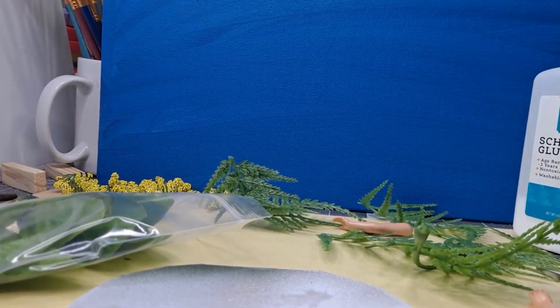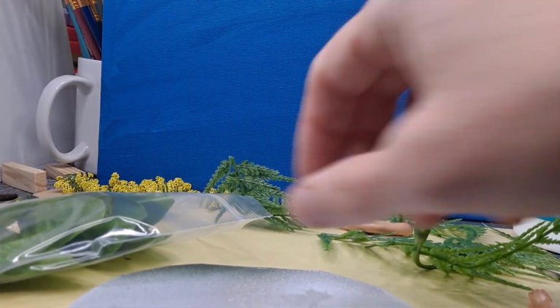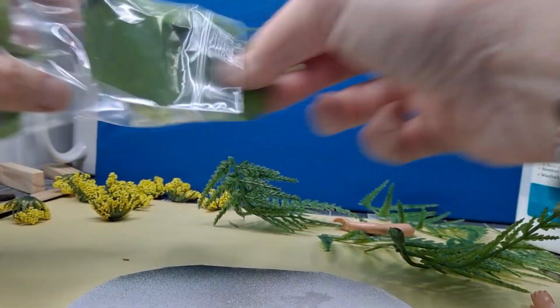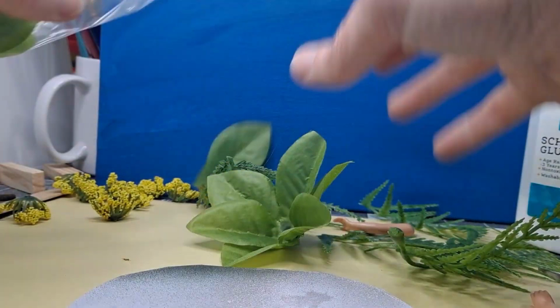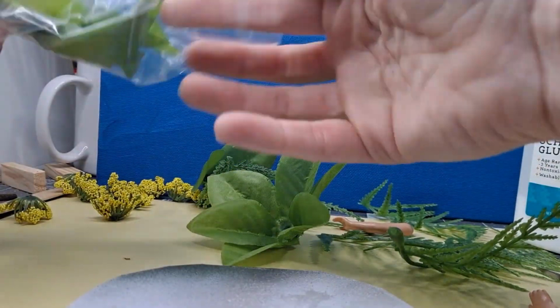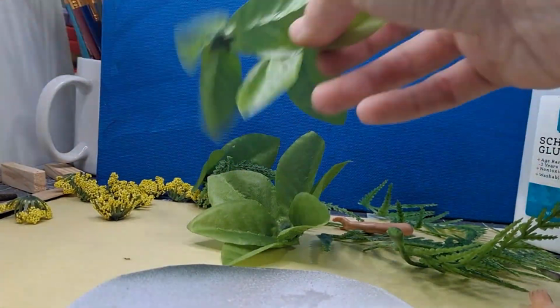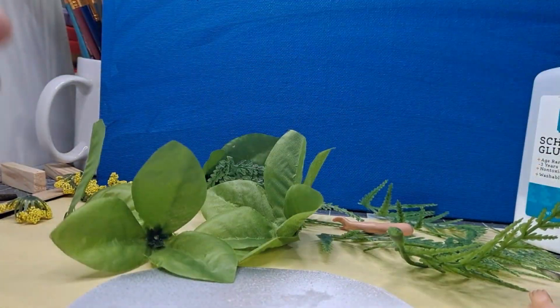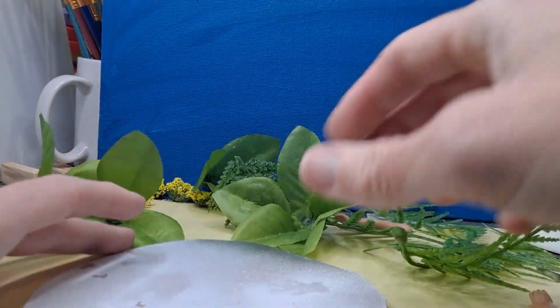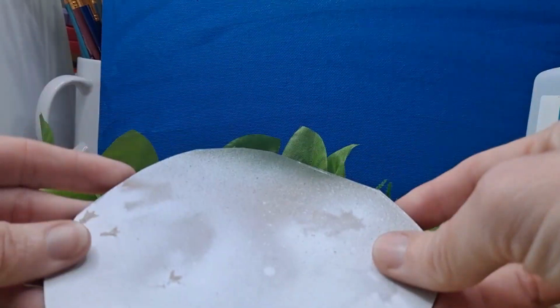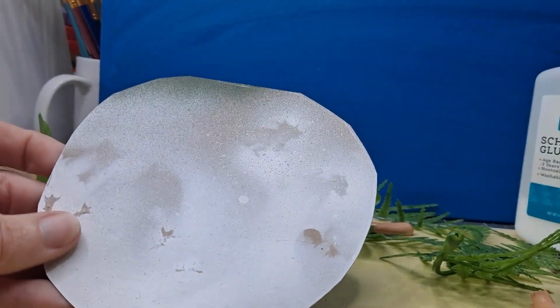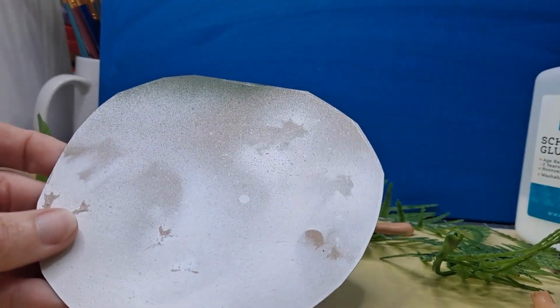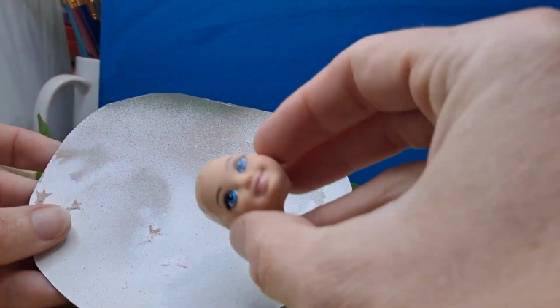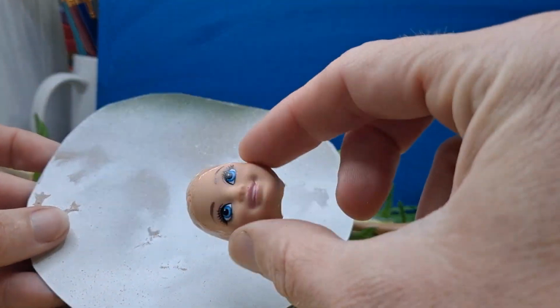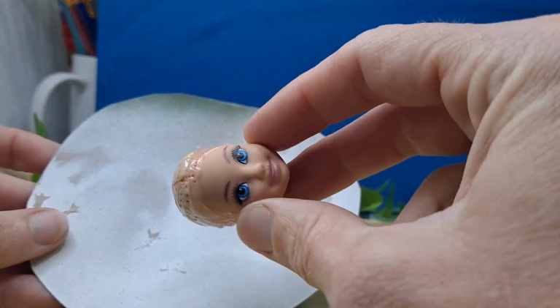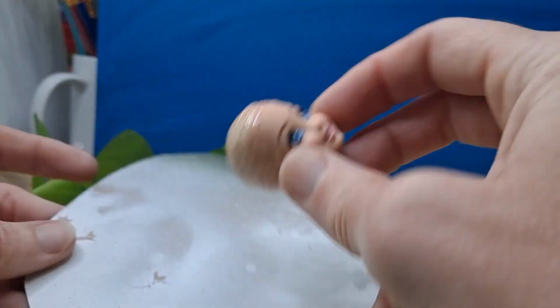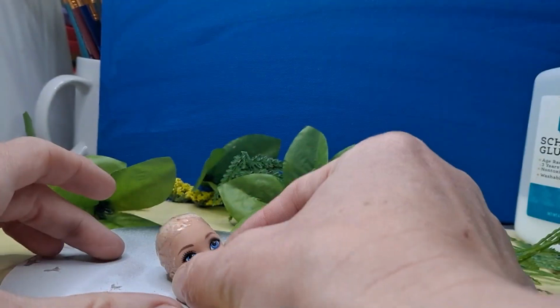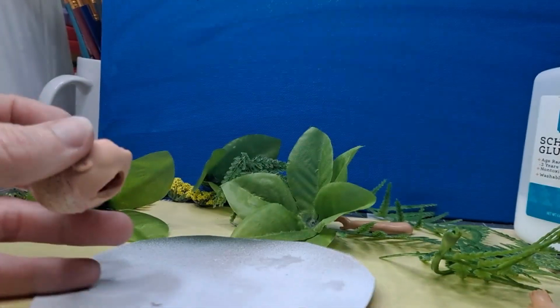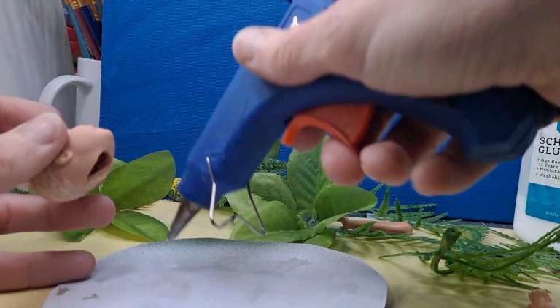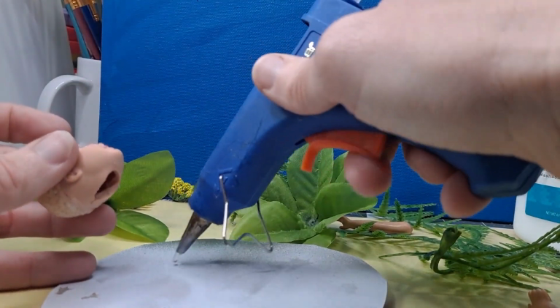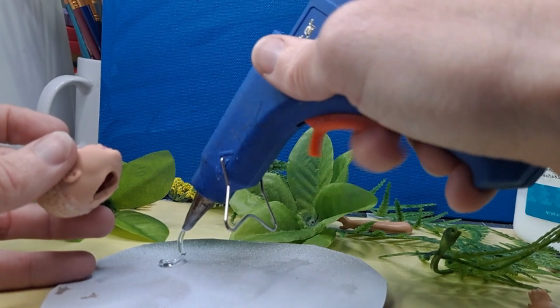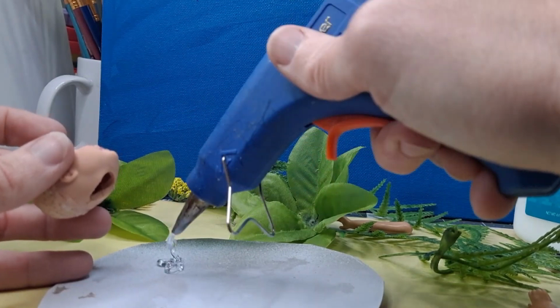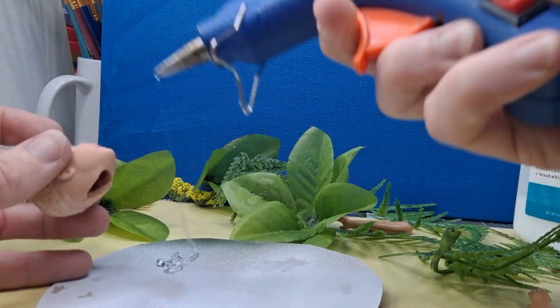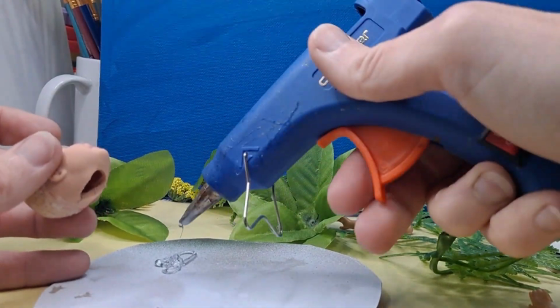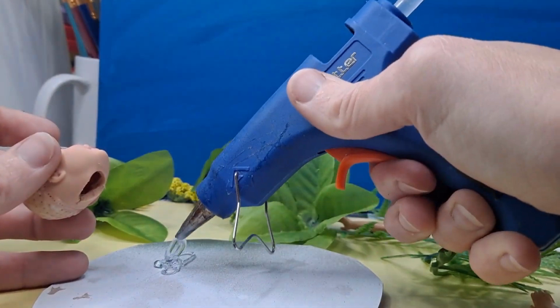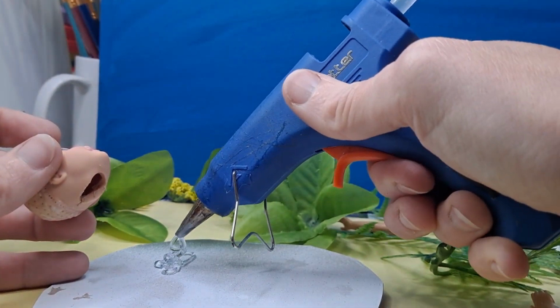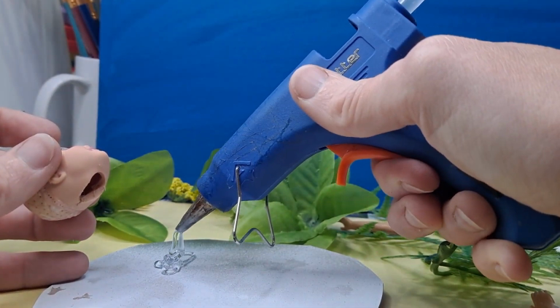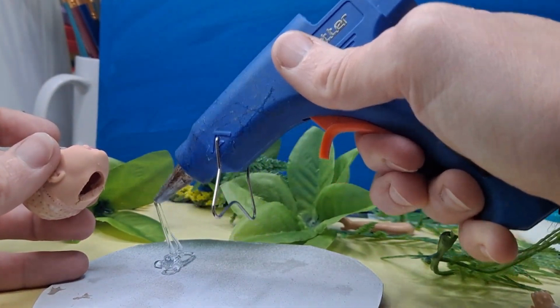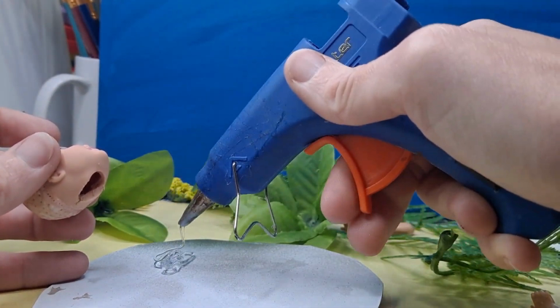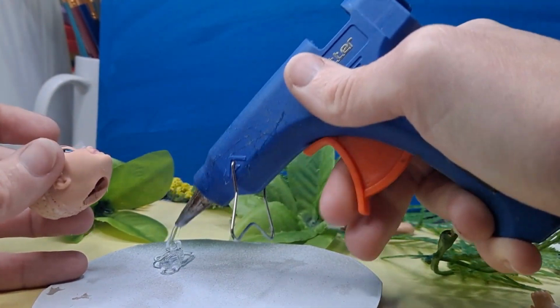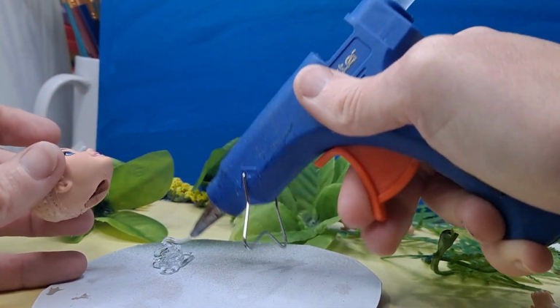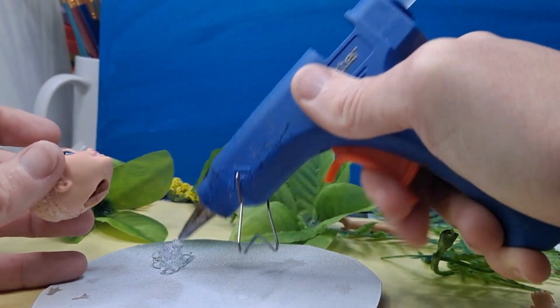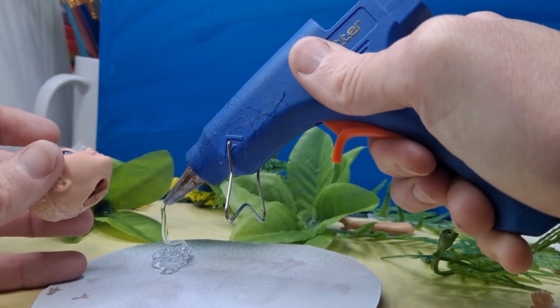Using leftover plastic plants from the pet section and from the crafting area at Dollar Tree, we go super expensive on this project. The doll was the most expensive part in the entire project — that and probably the hot glue.